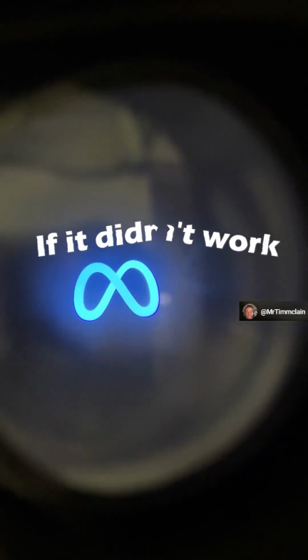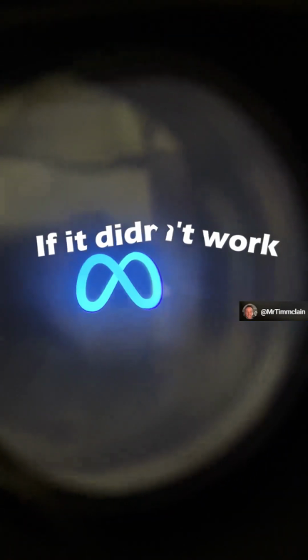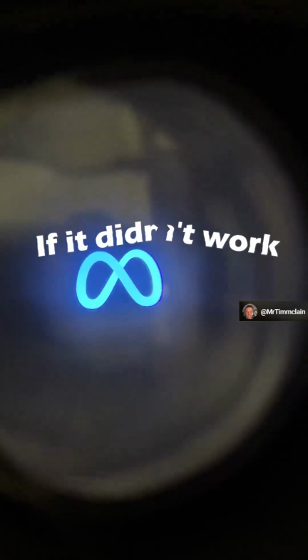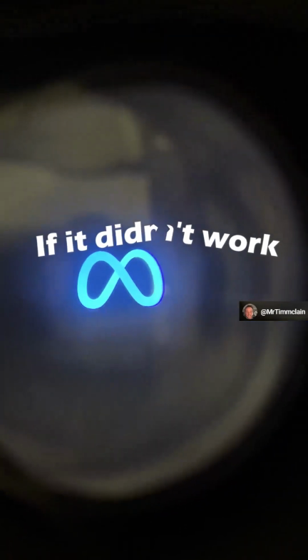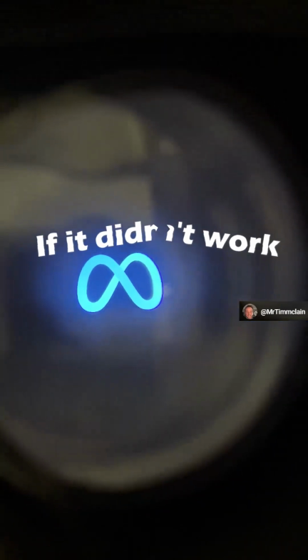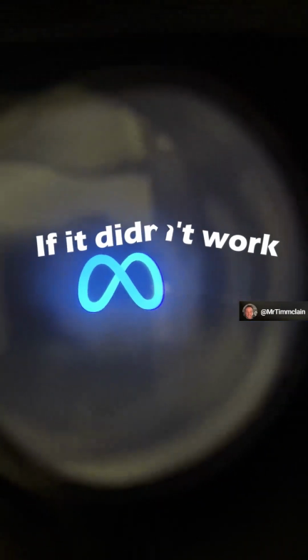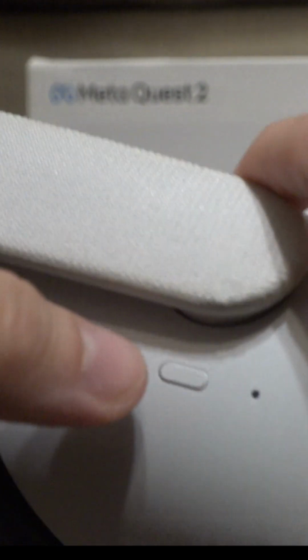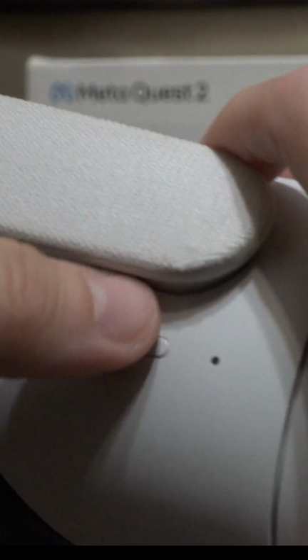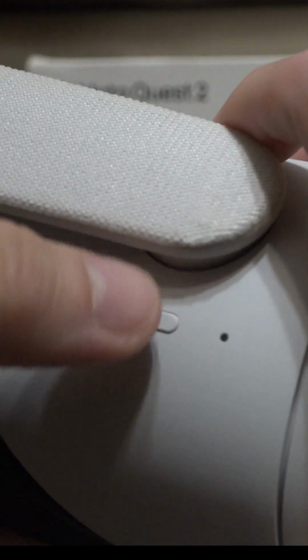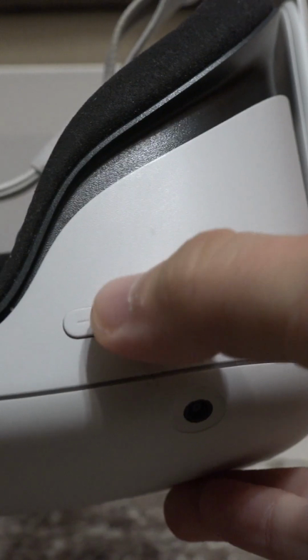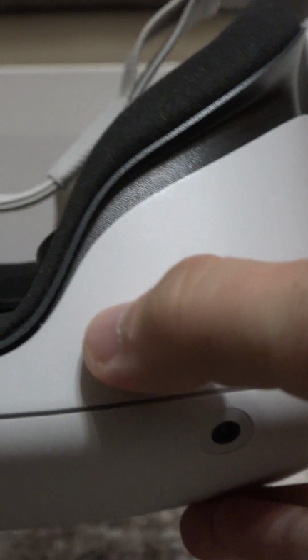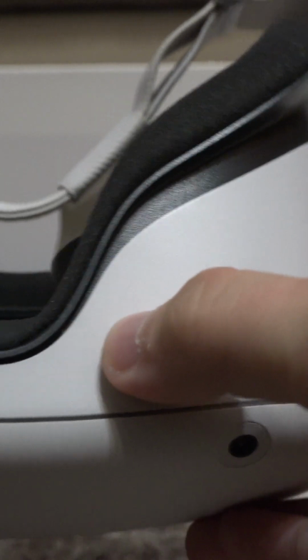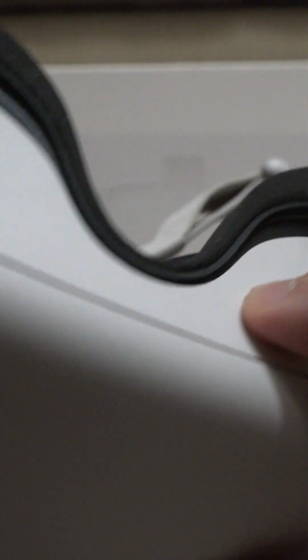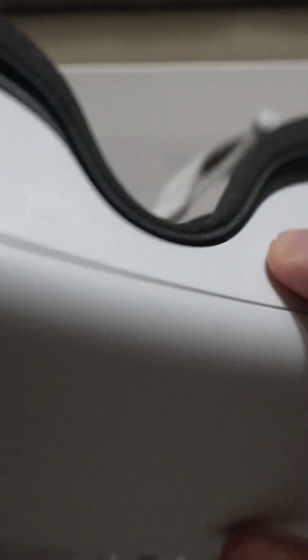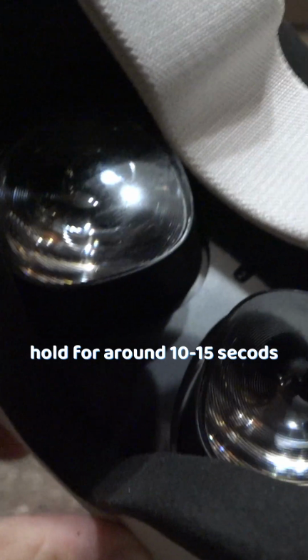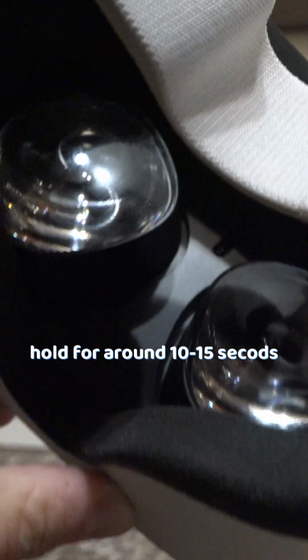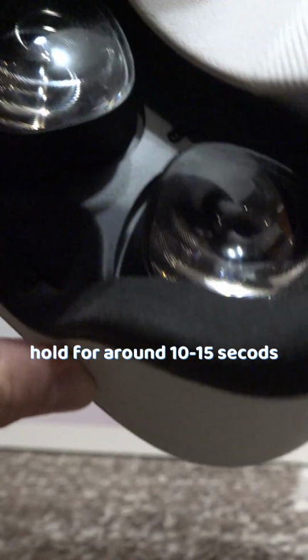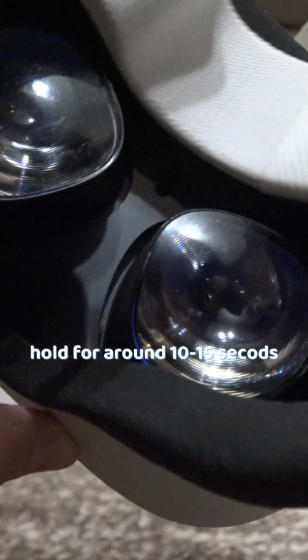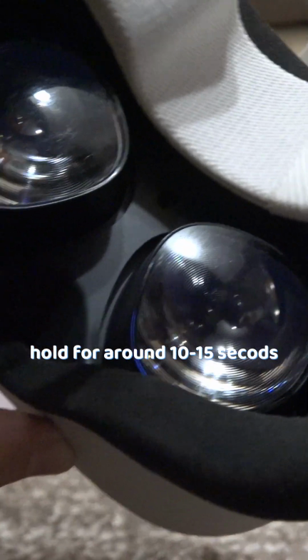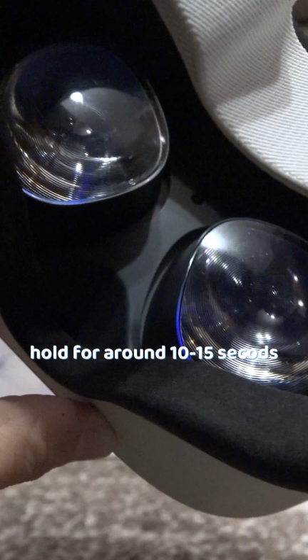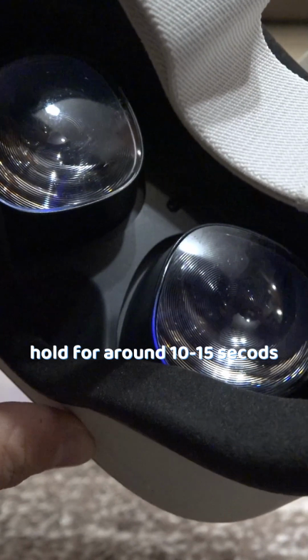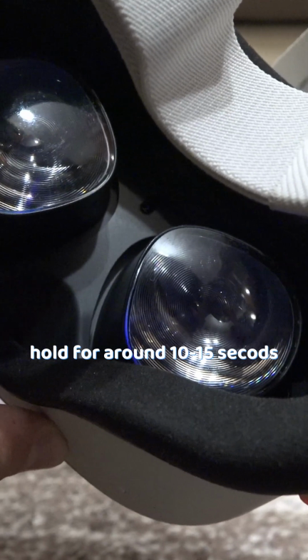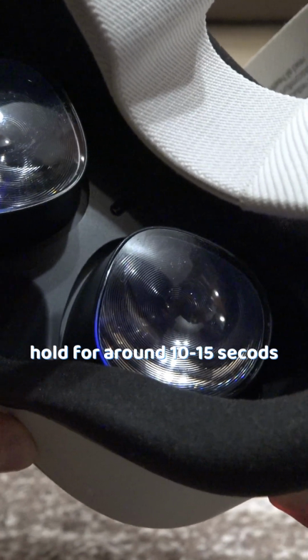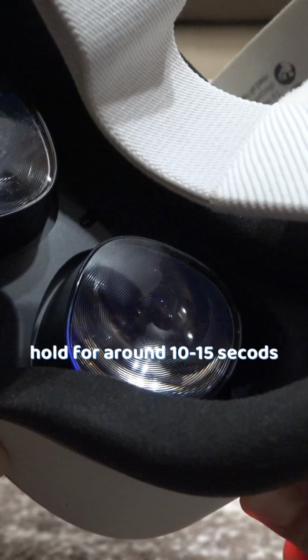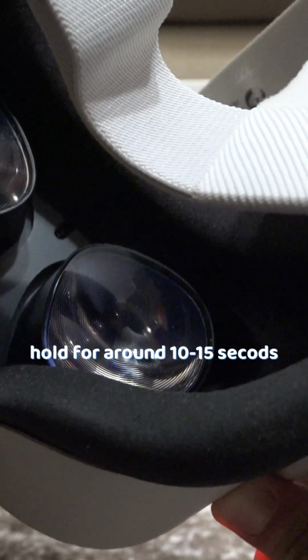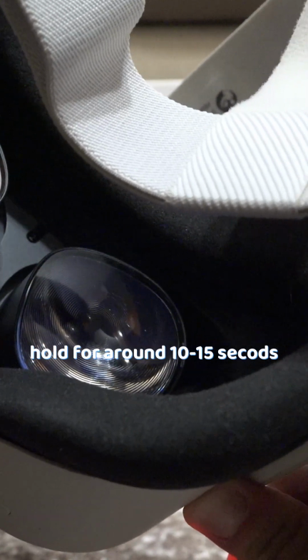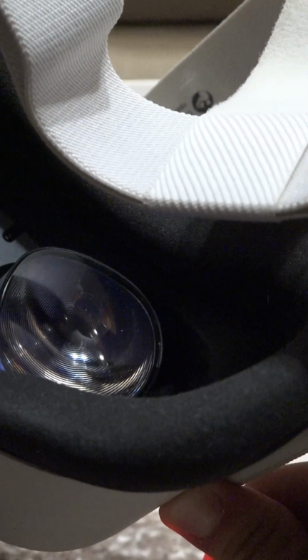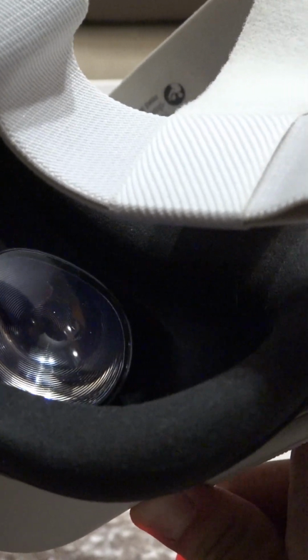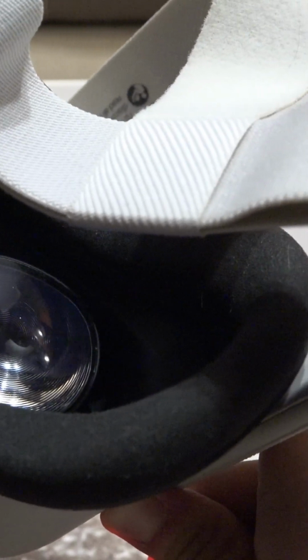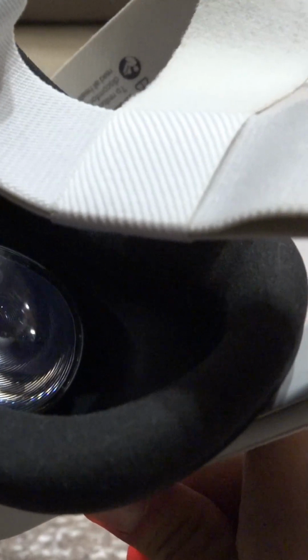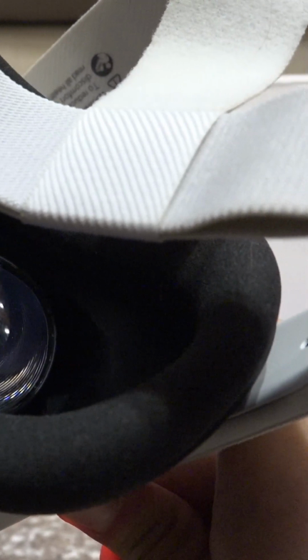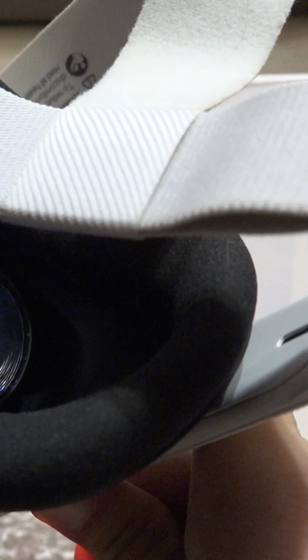If that didn't work, then try holding the power button and volume down button again, but this time hold them for around 10 to 15 seconds. You will see the Meta logo, and this will simply restart the headset.